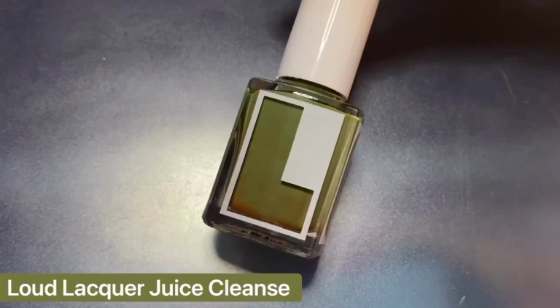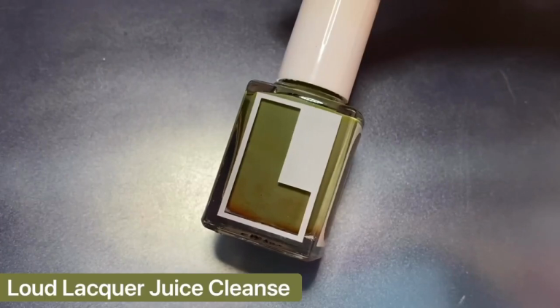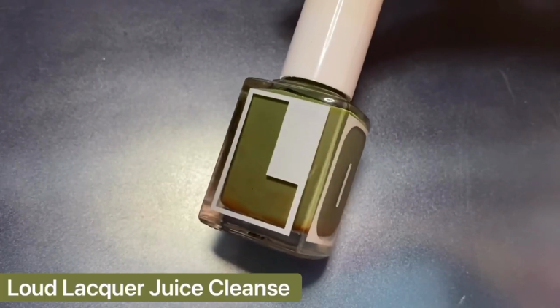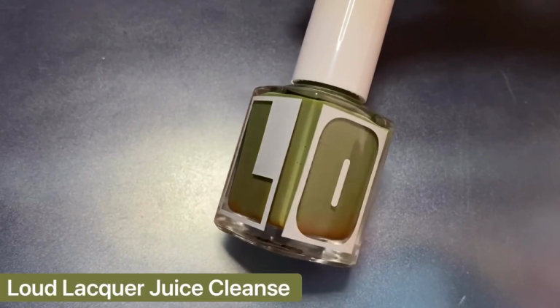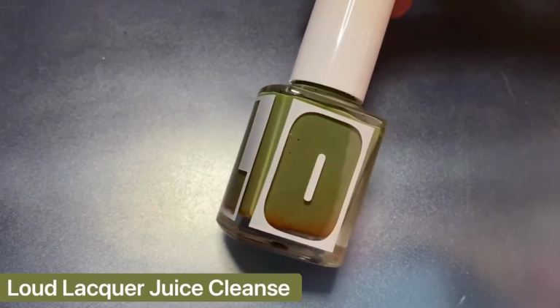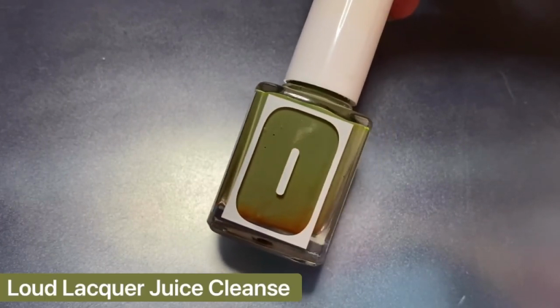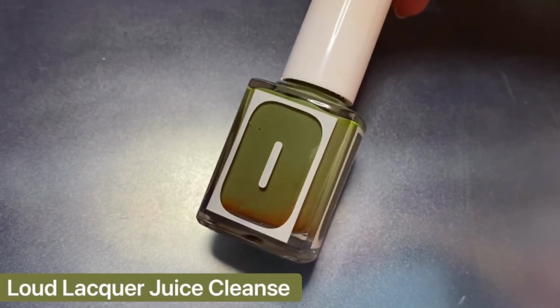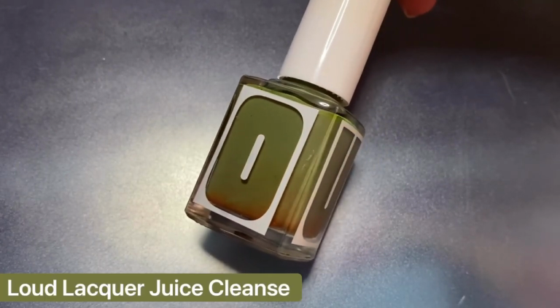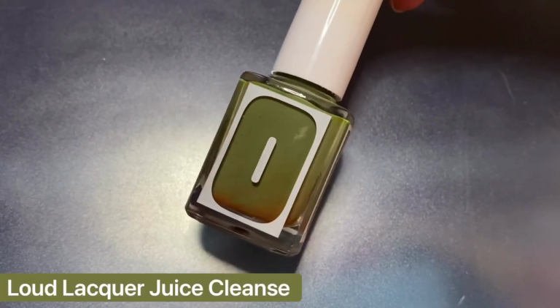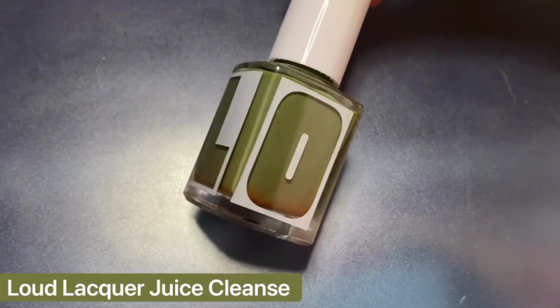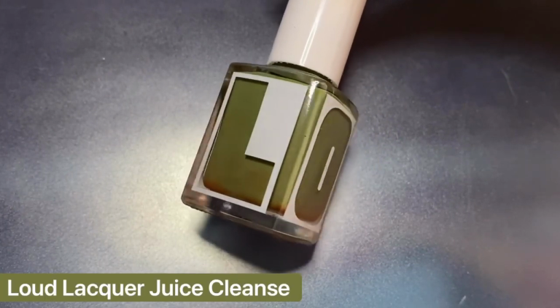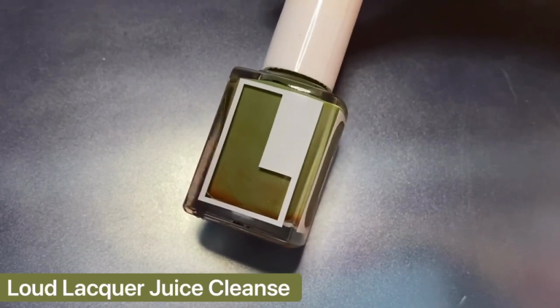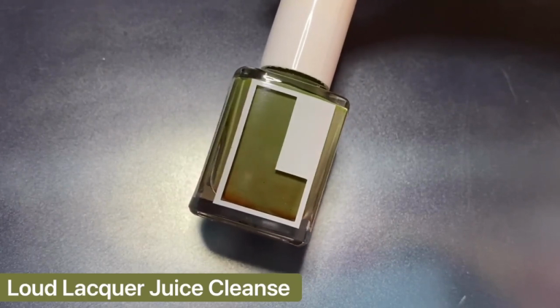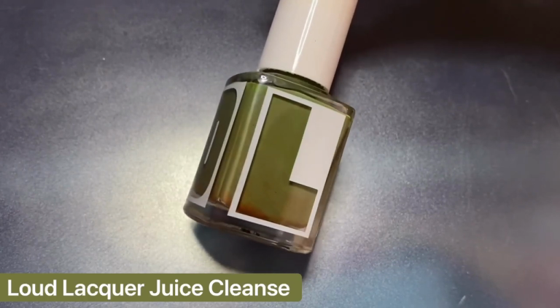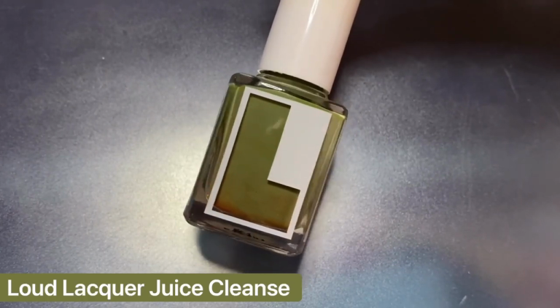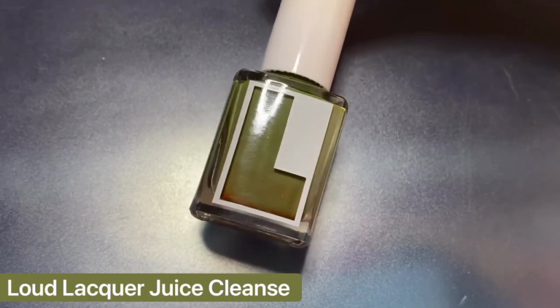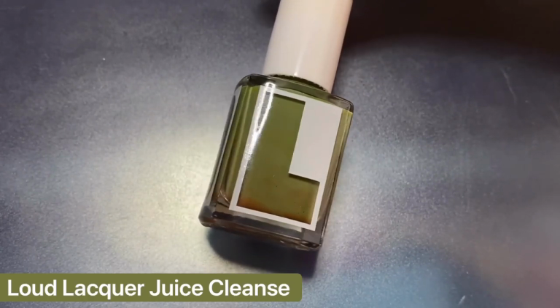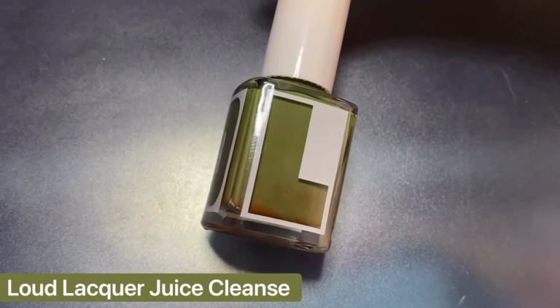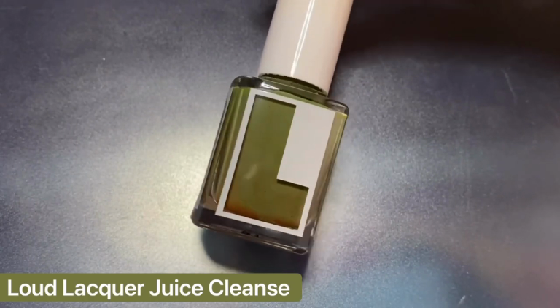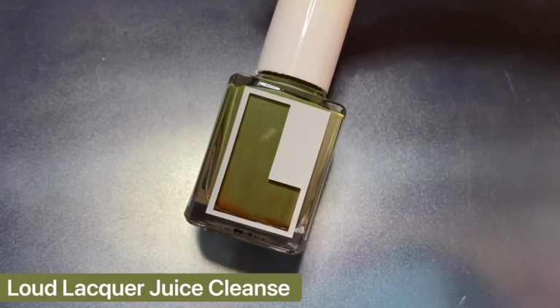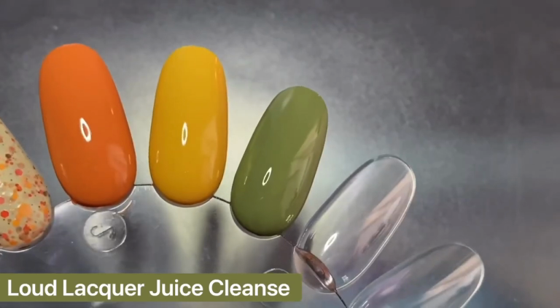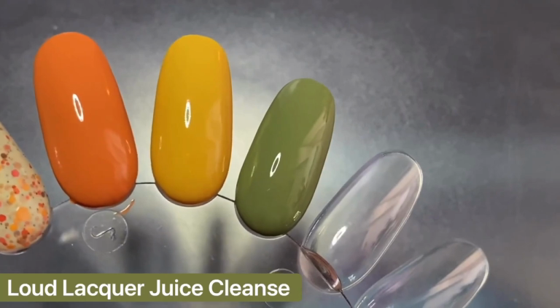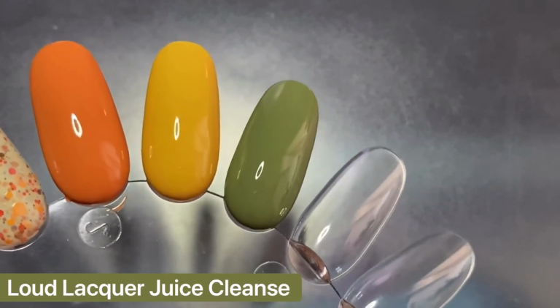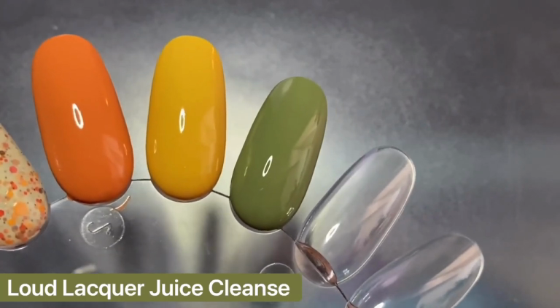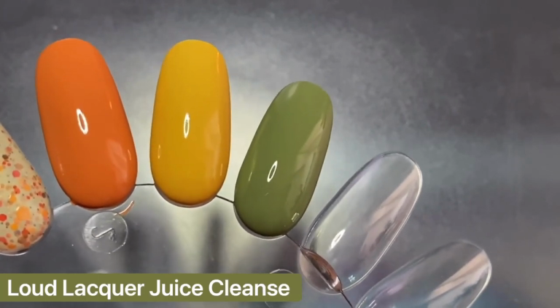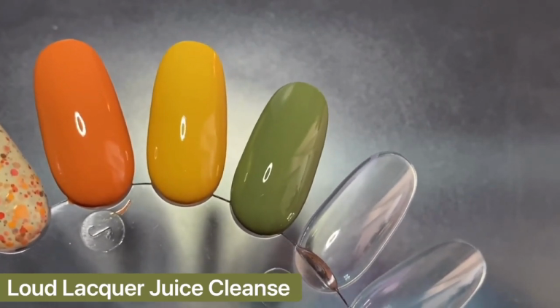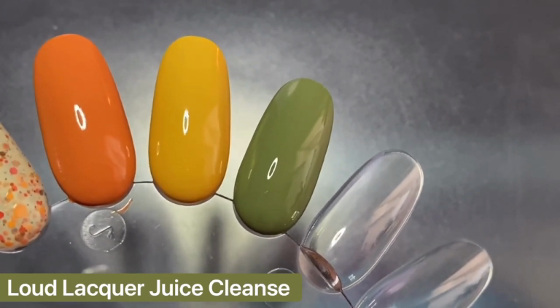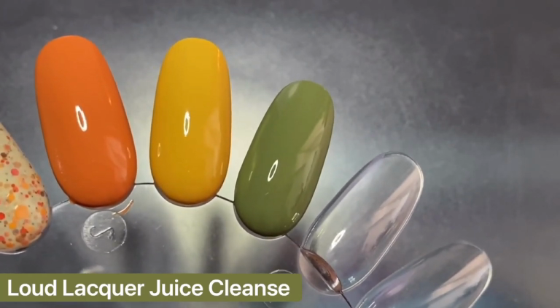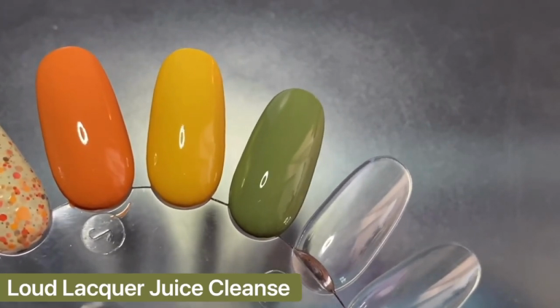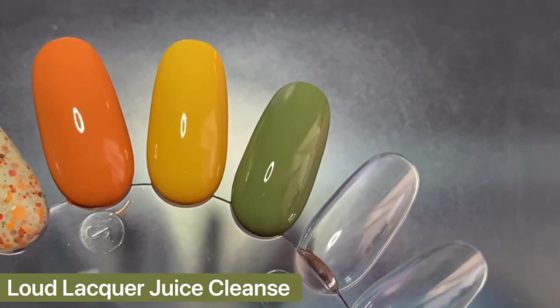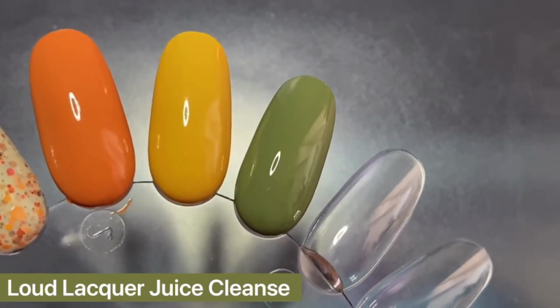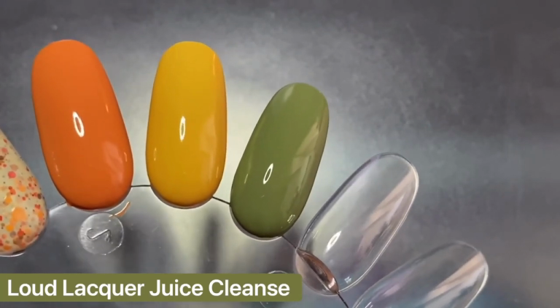Next I have another Loud Lacquer called Juice Cleanse. Unfortunately I didn't record the swatch video for this one either, so apologies for that, but this is two buttery smooth coats. It's definitely one of my favorite greens for this time of year.